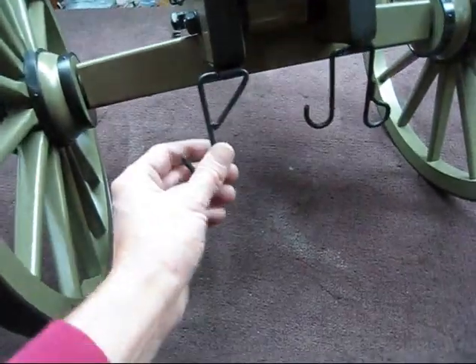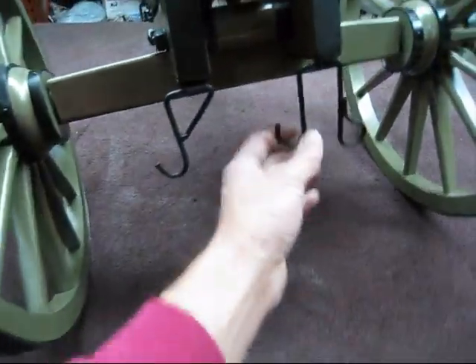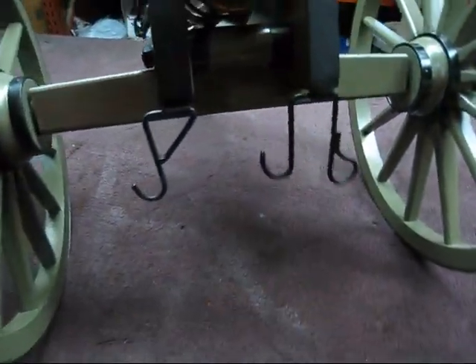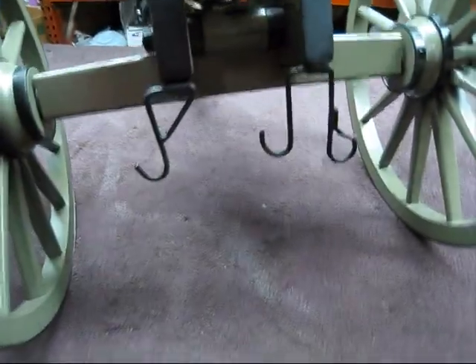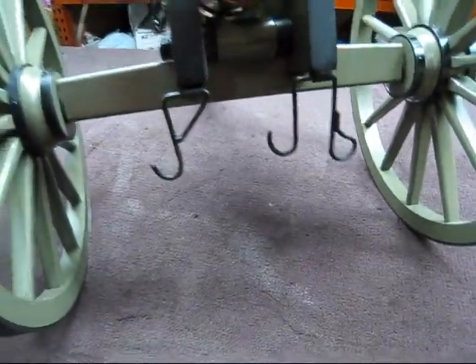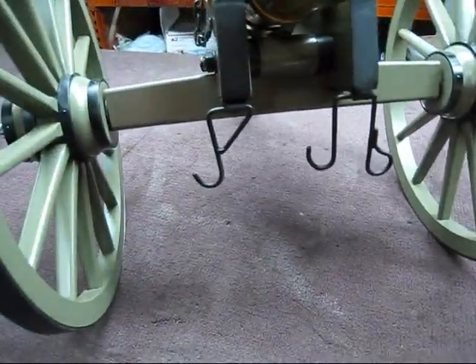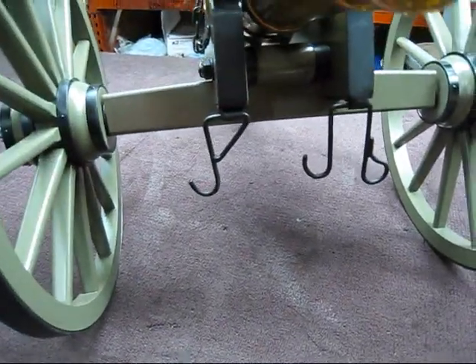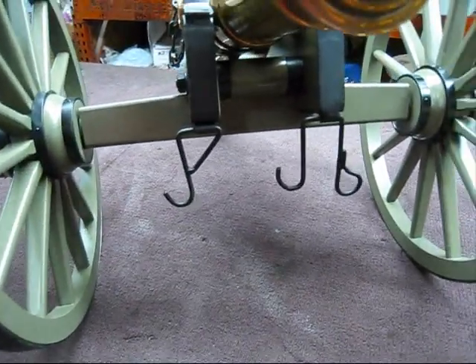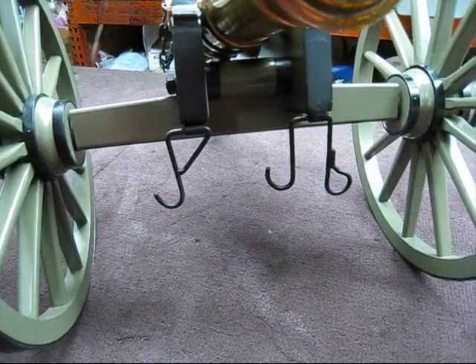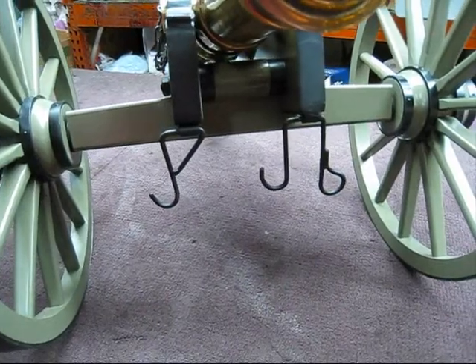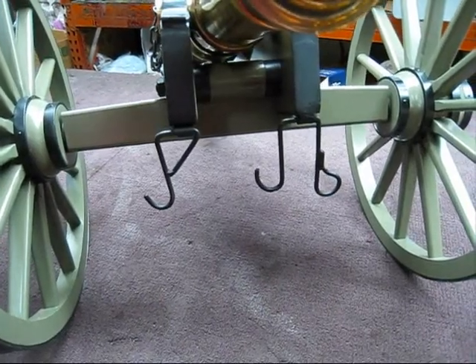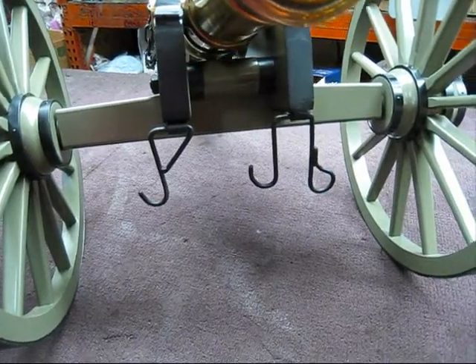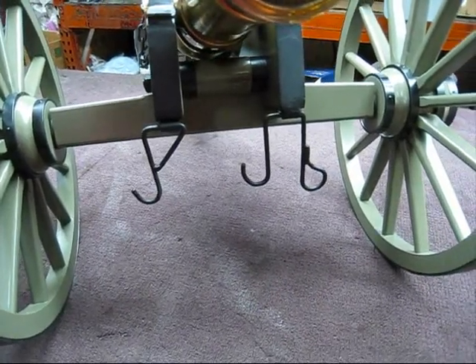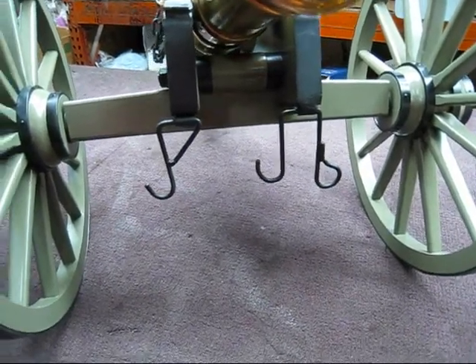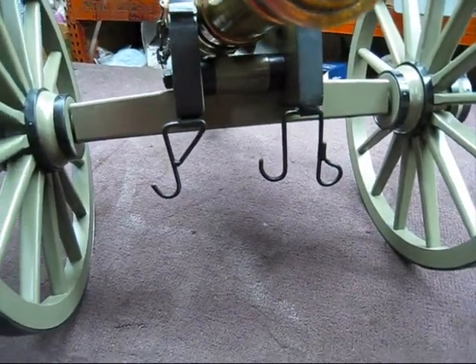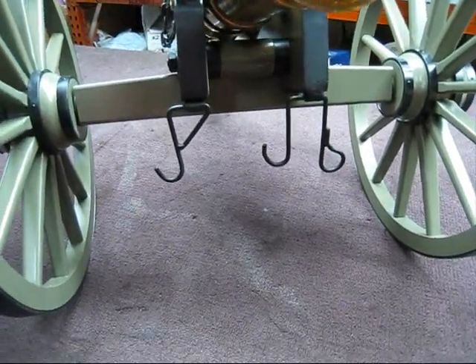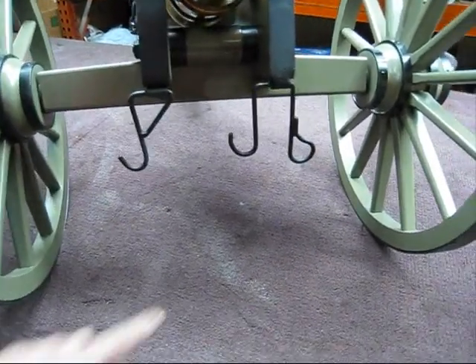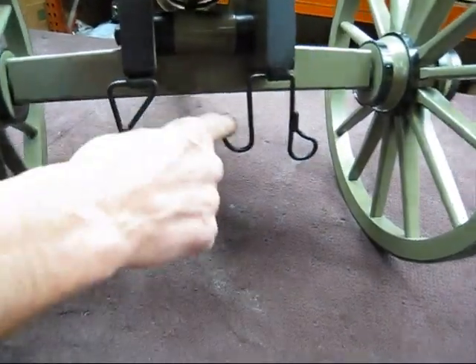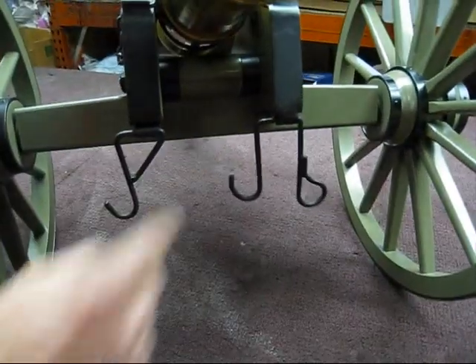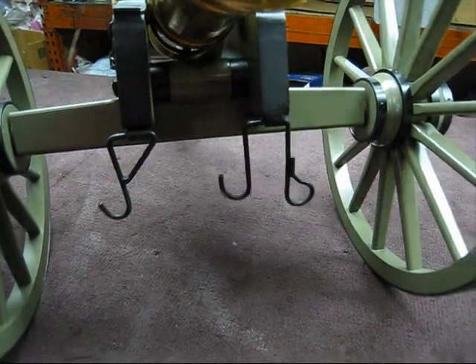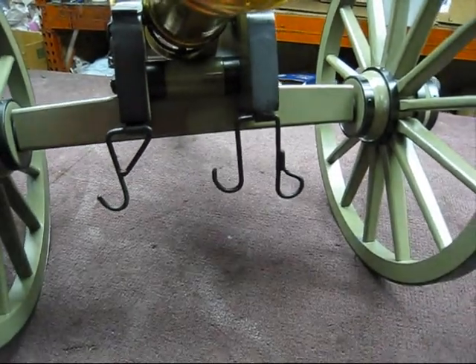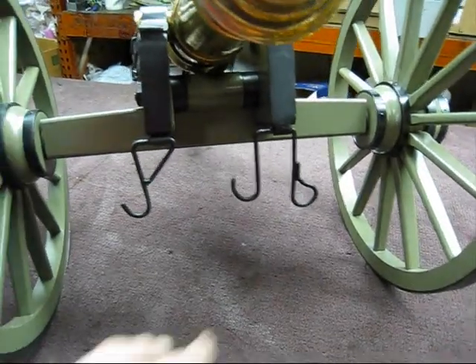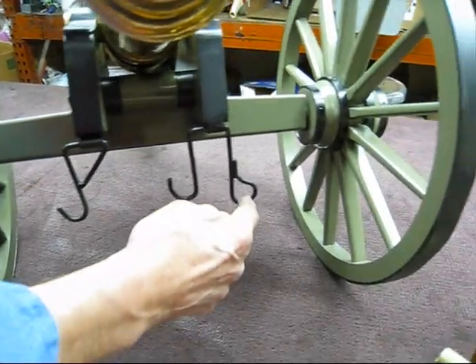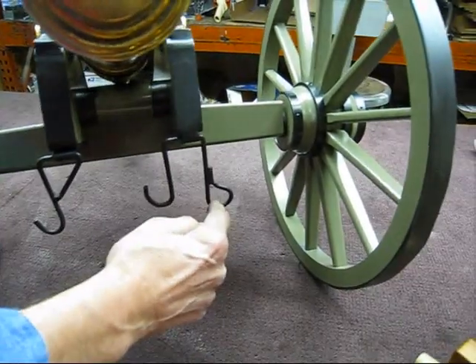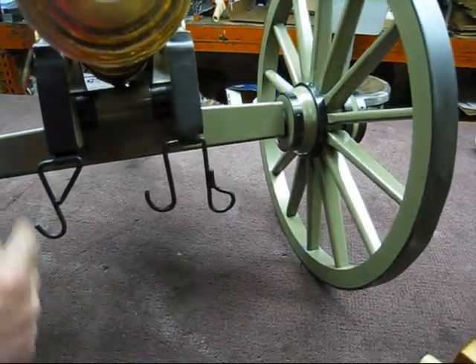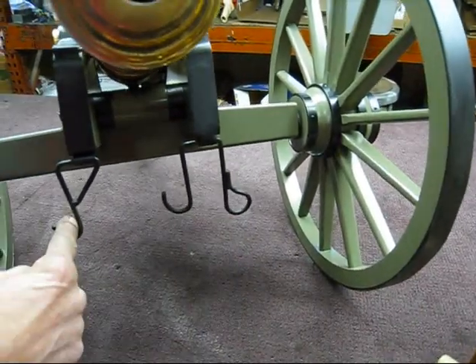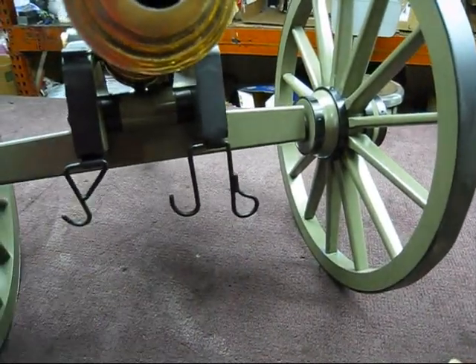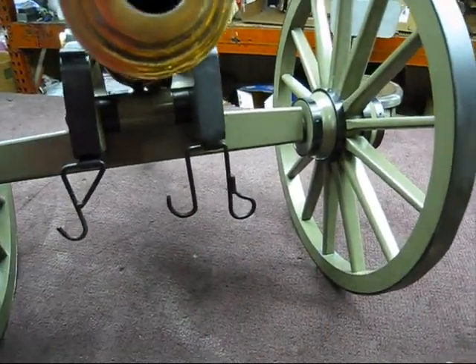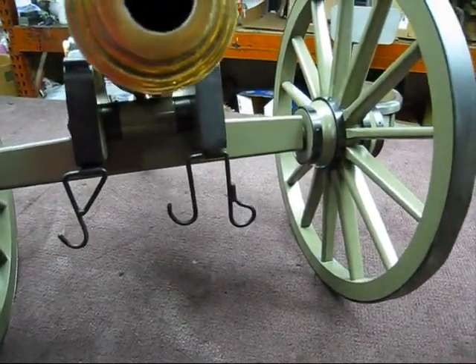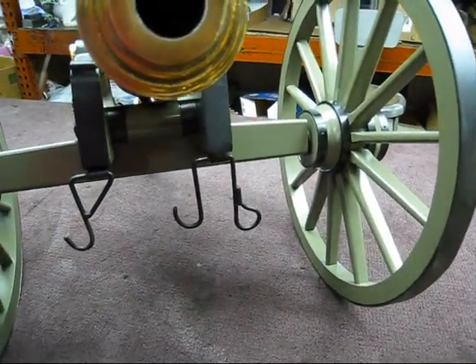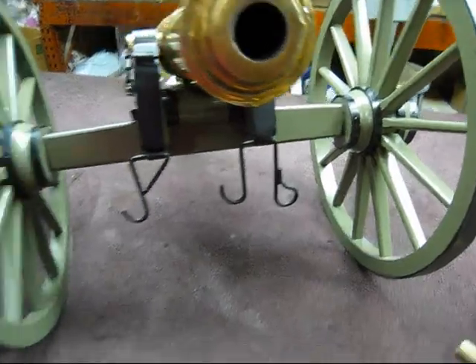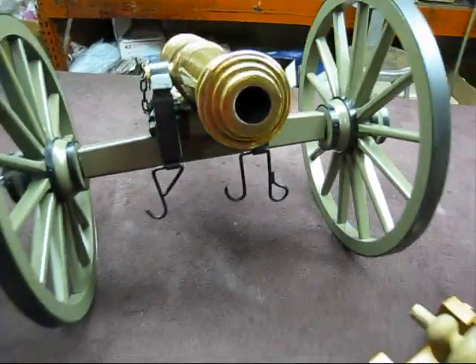What are these for, Bill? Those are swab and plunger holders and the bucket holder. Where does the bucket go? The bucket goes on this one. And then the plunger's over here, the swab's over here, and usually had a worm that was loose.